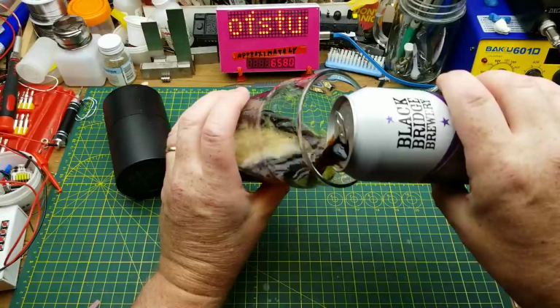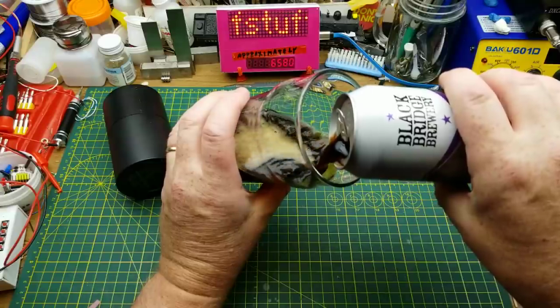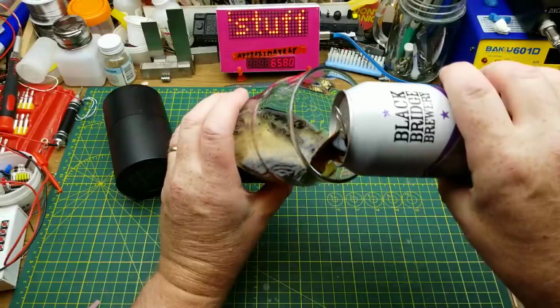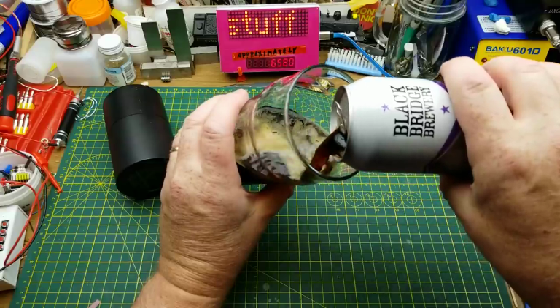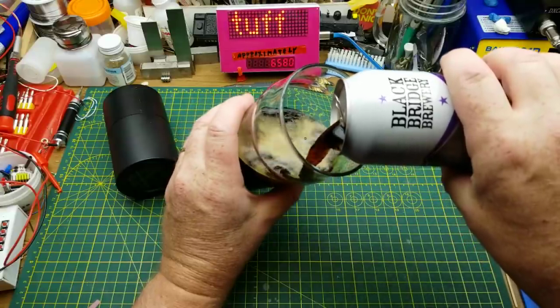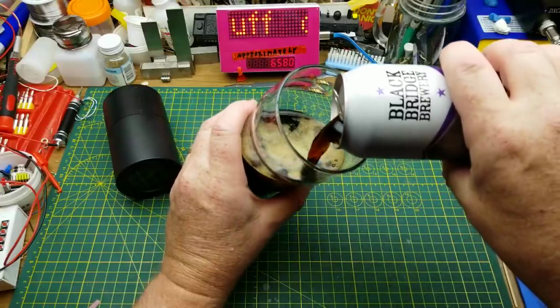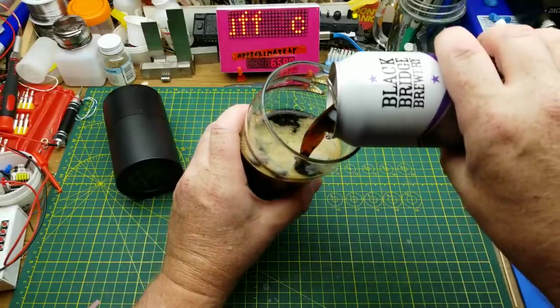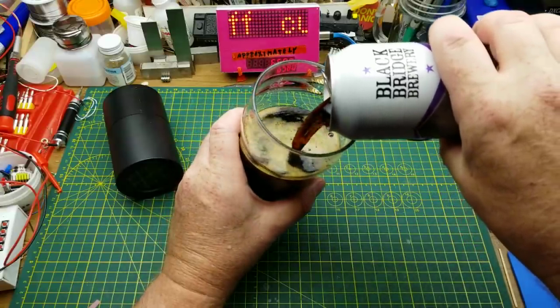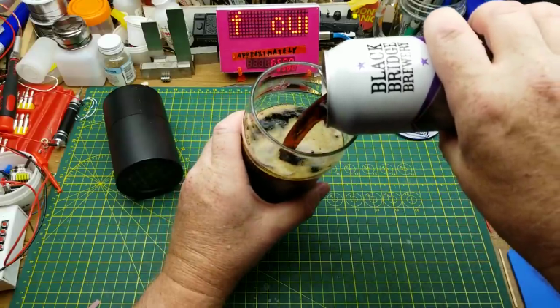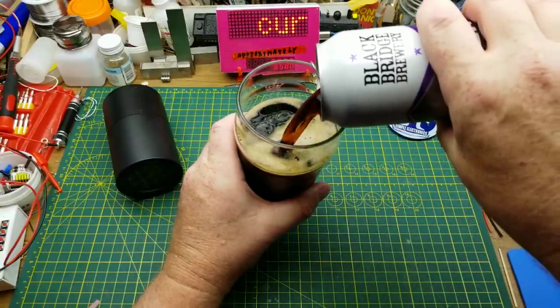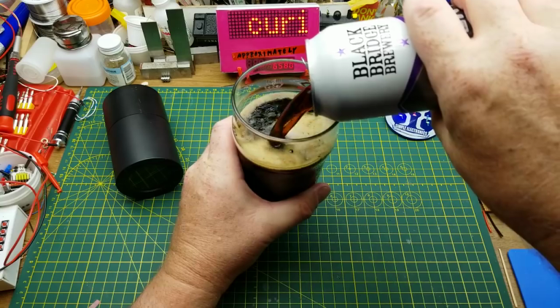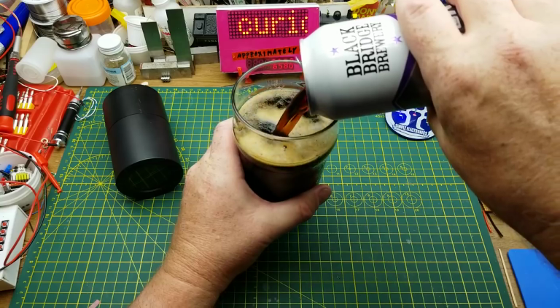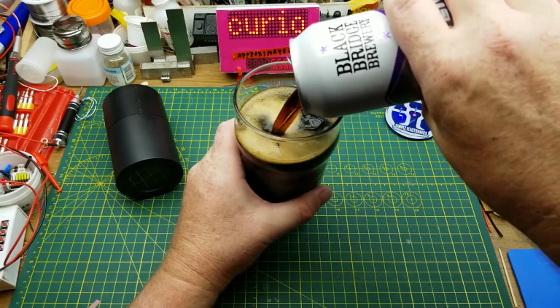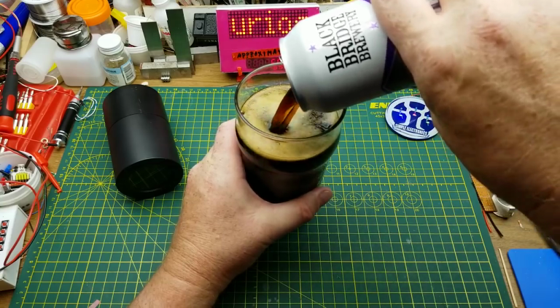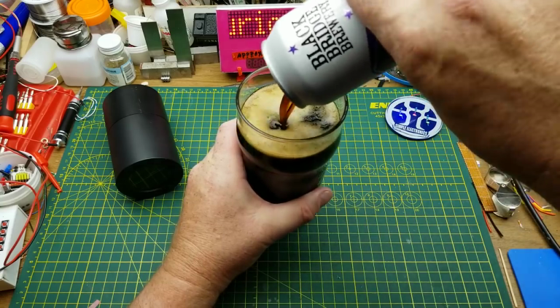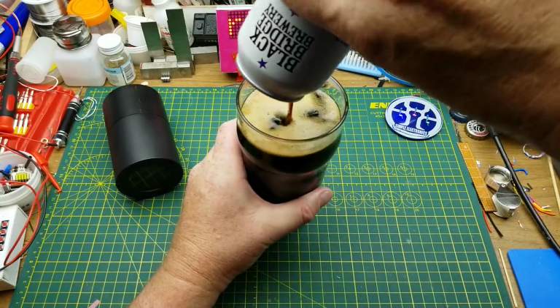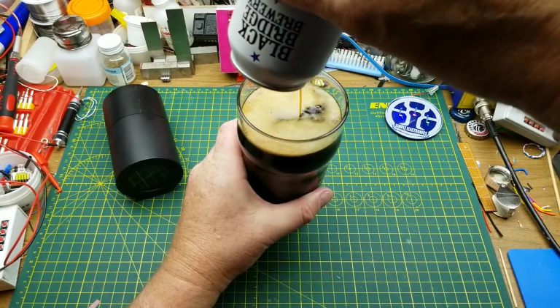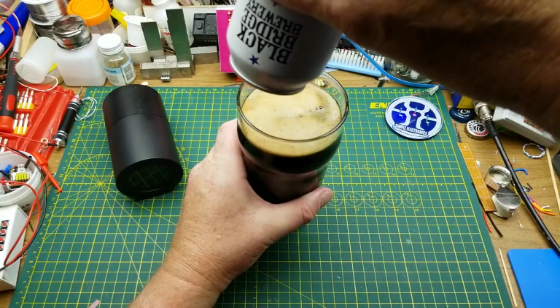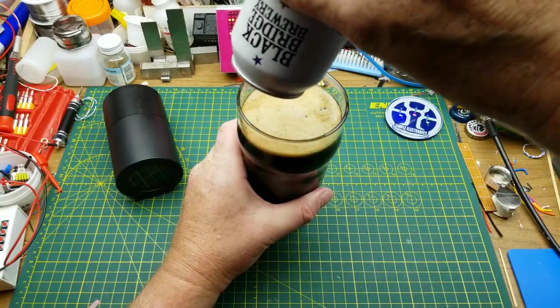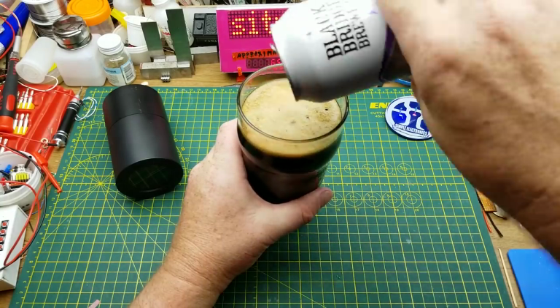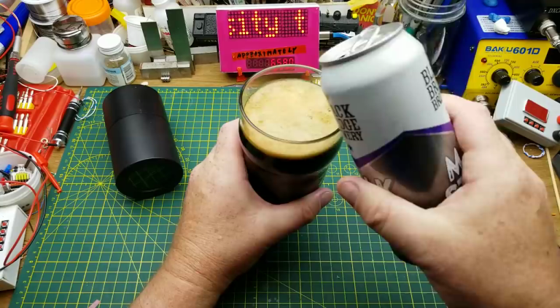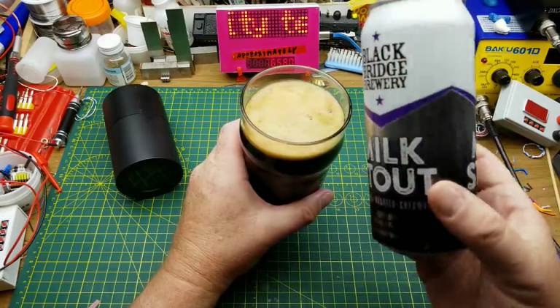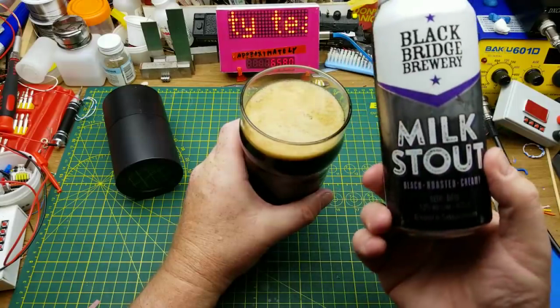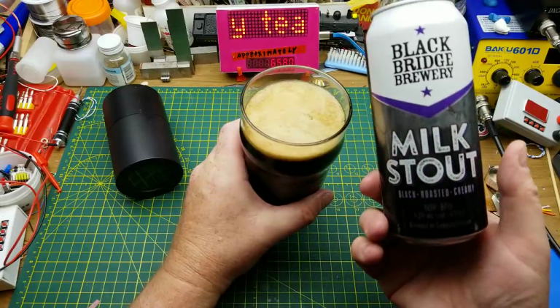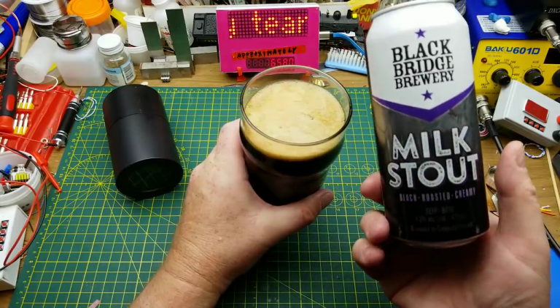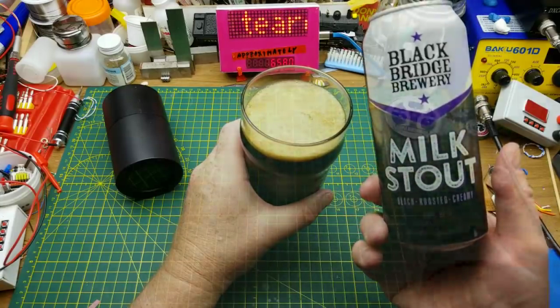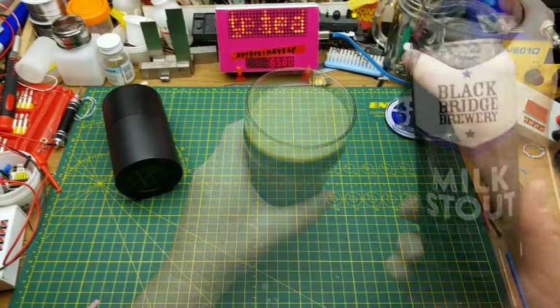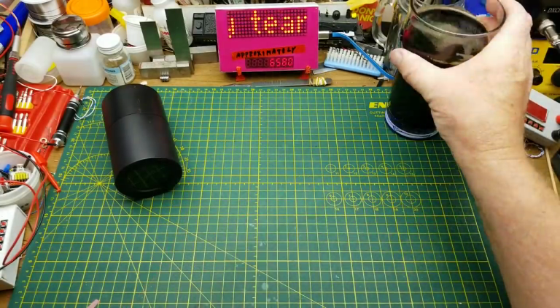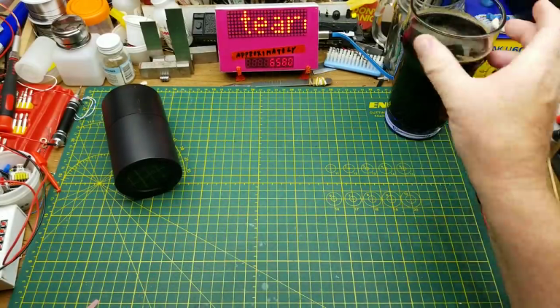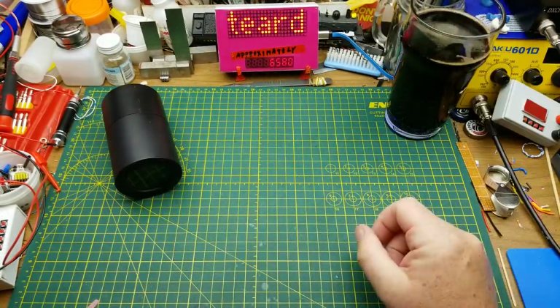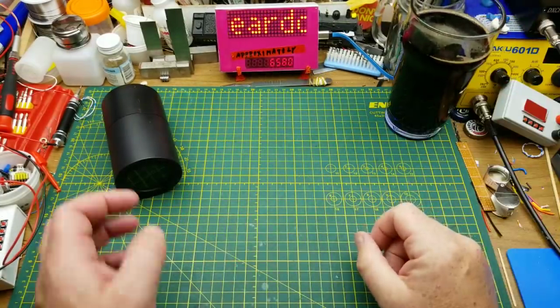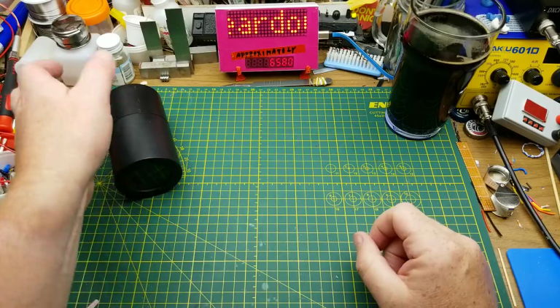Today I'm starting off with Blackridge Brewery's milk stout. They describe it as black, roasted, and creamy. This is from Blackridge Brewery in Swift Current, Saskatchewan. Very roasty malt — I like that.